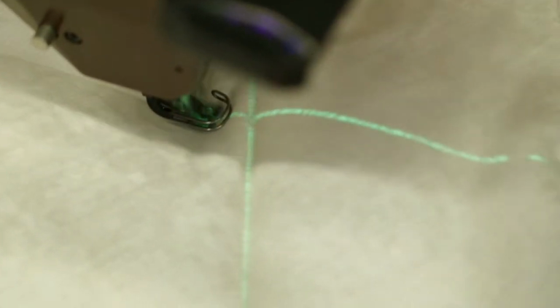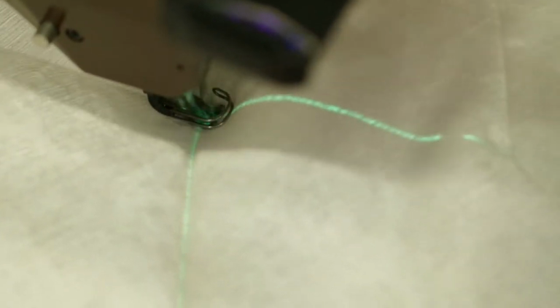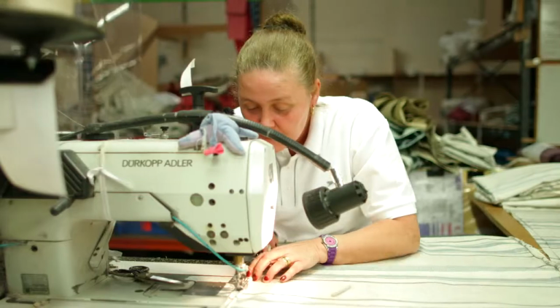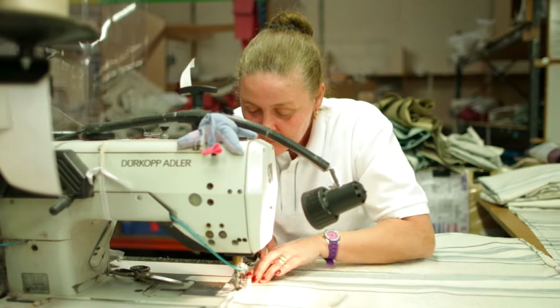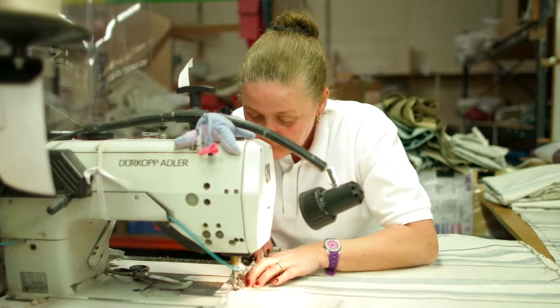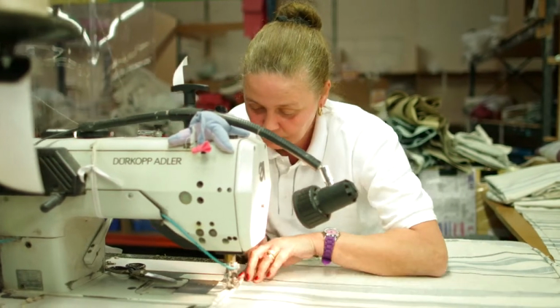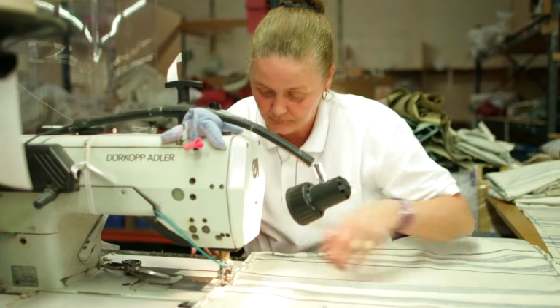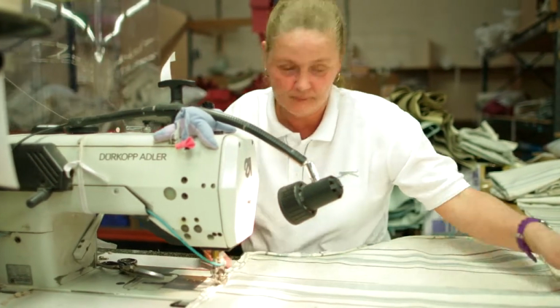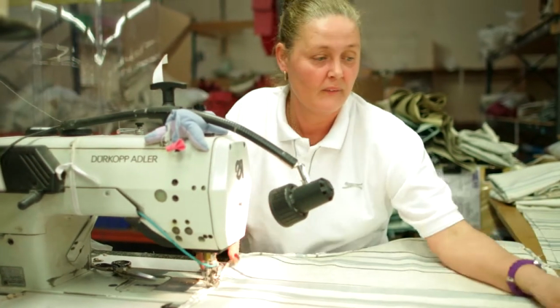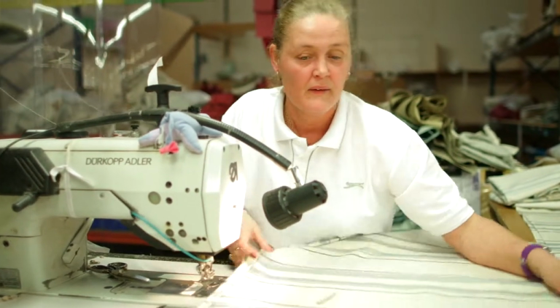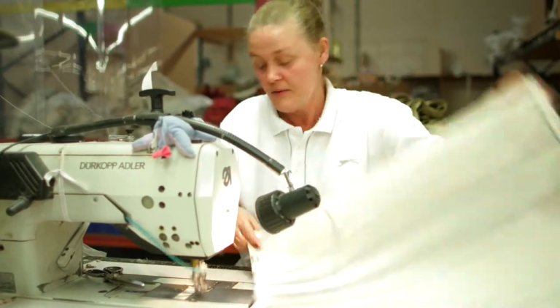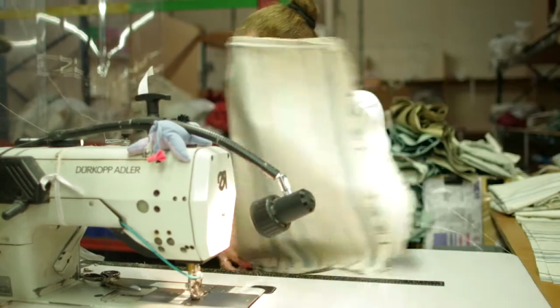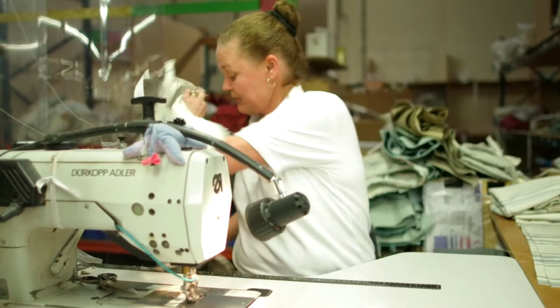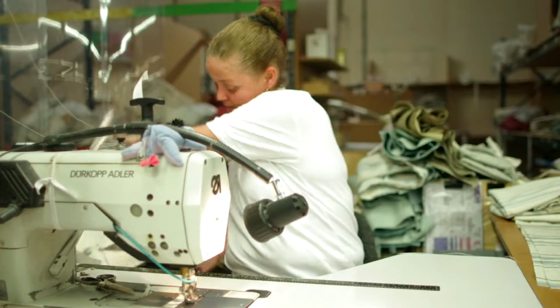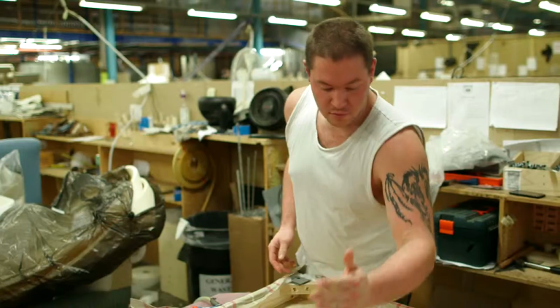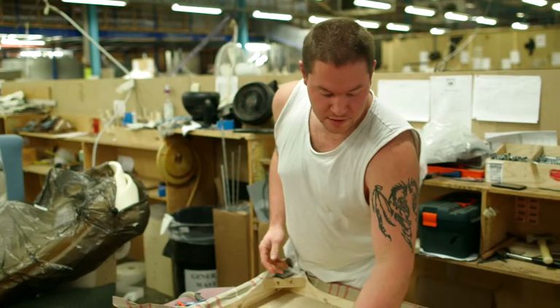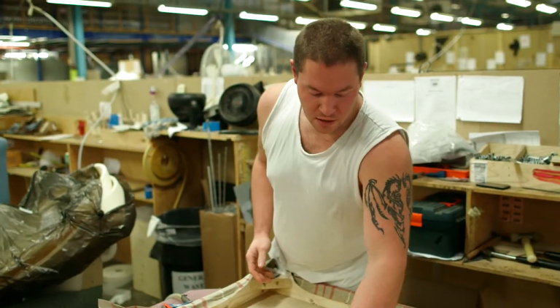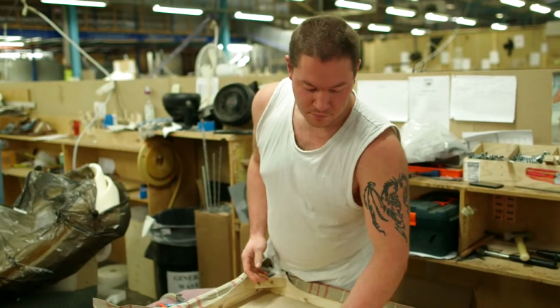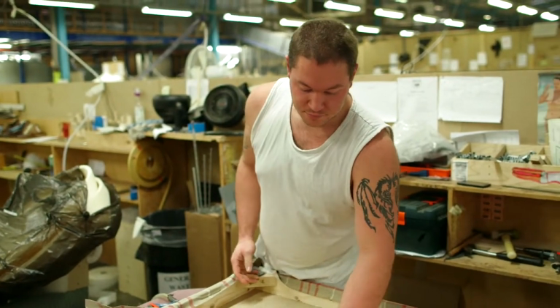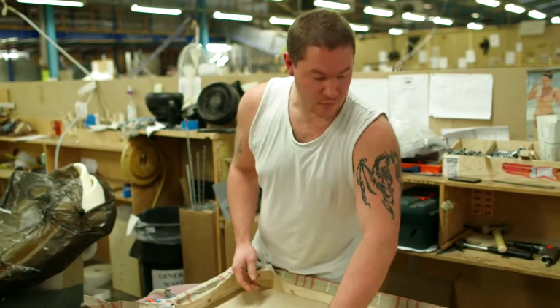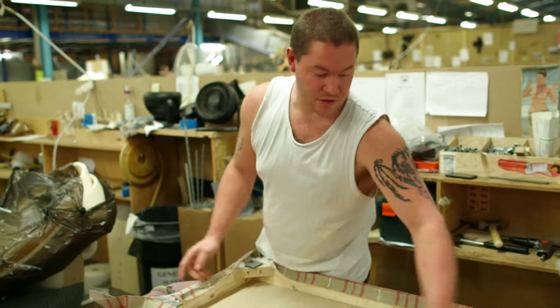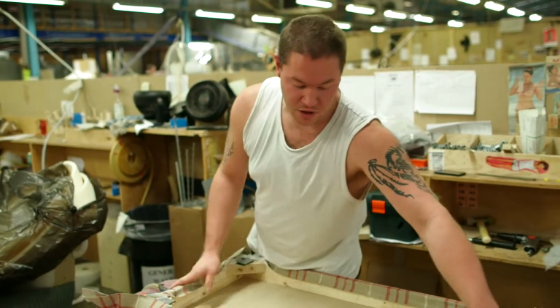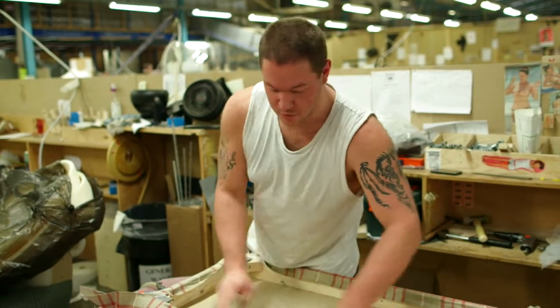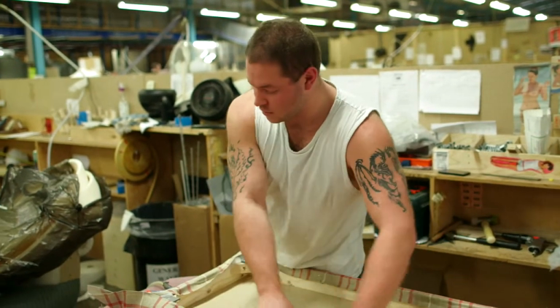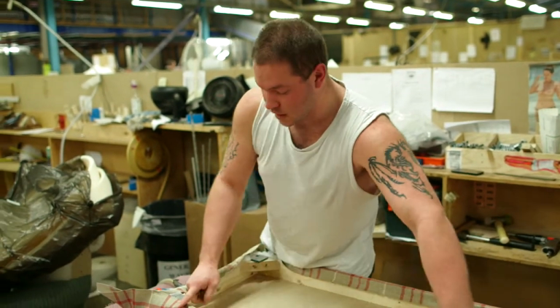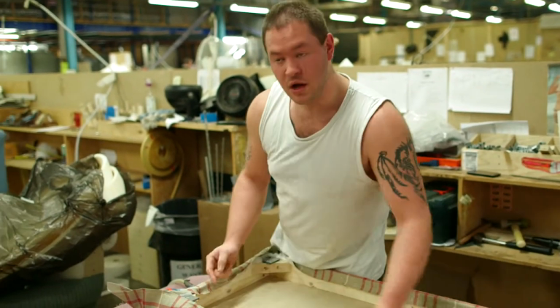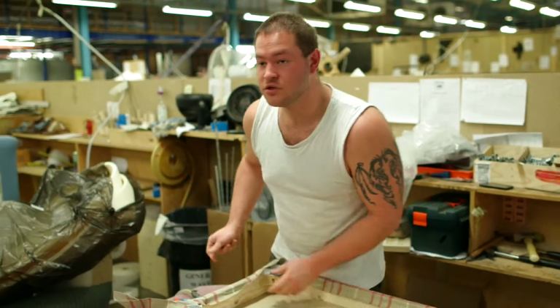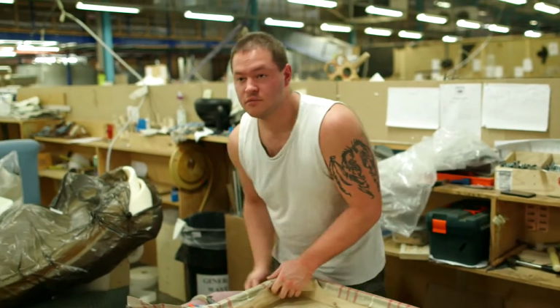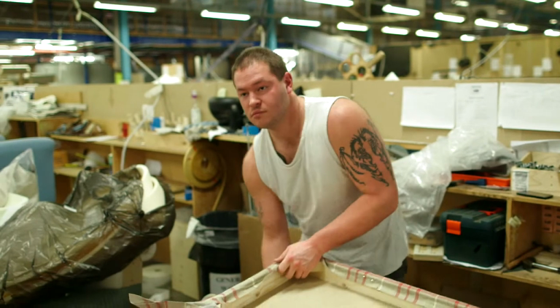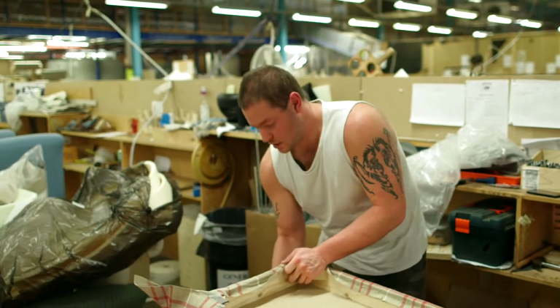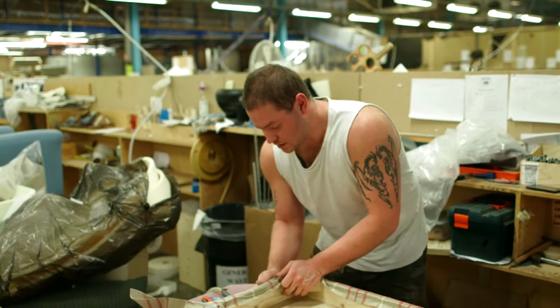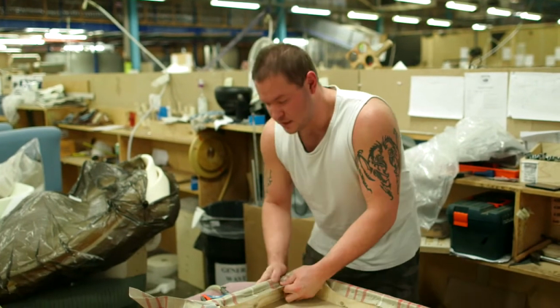Once the materials are ready, the upholsterers can begin their task. Get in the centre line, centre of the job, keep all the lines straight — it's nice and easy.